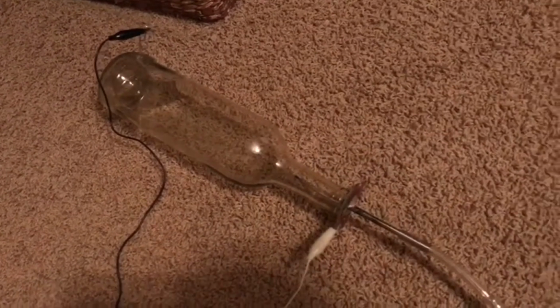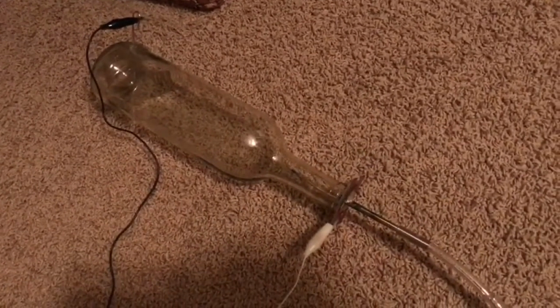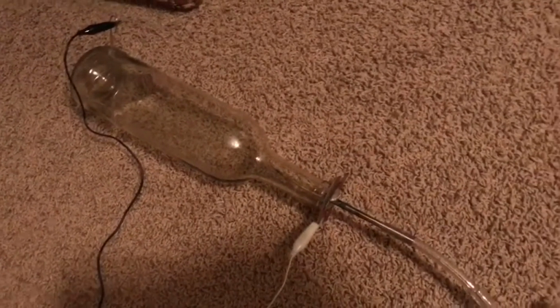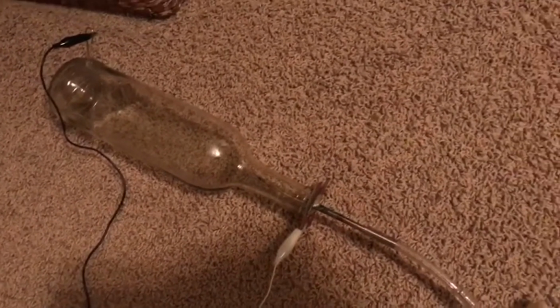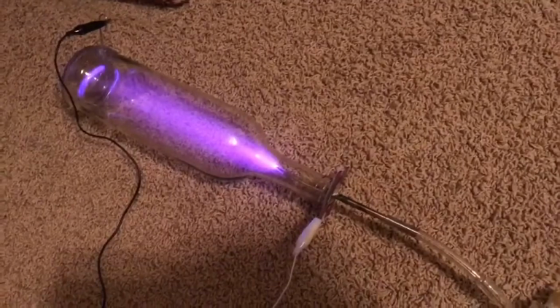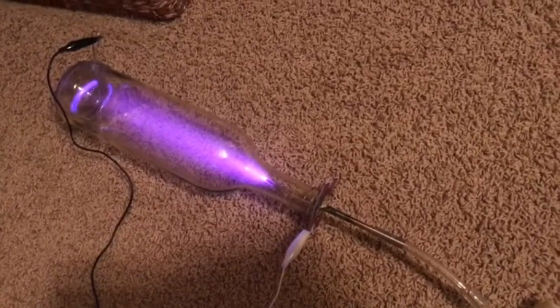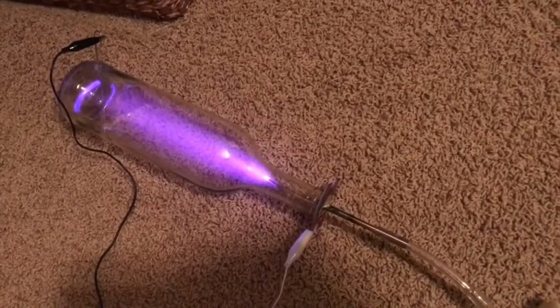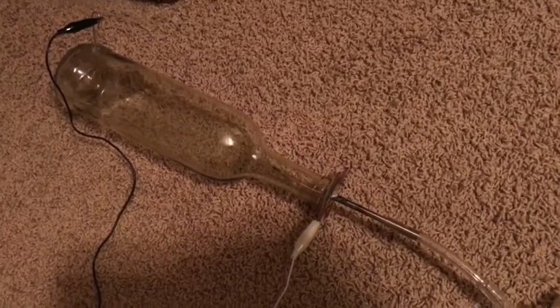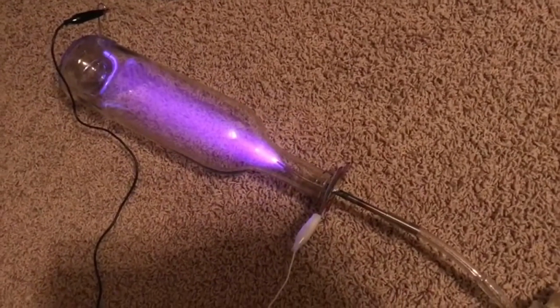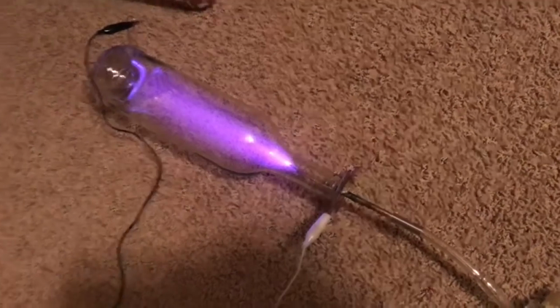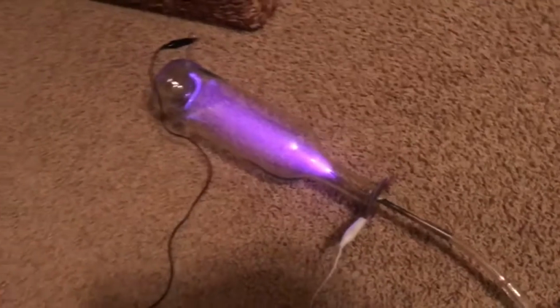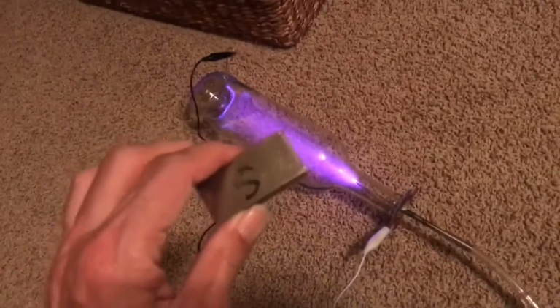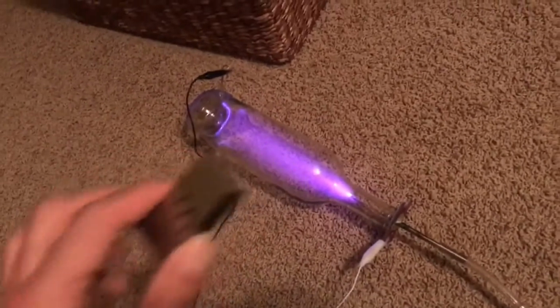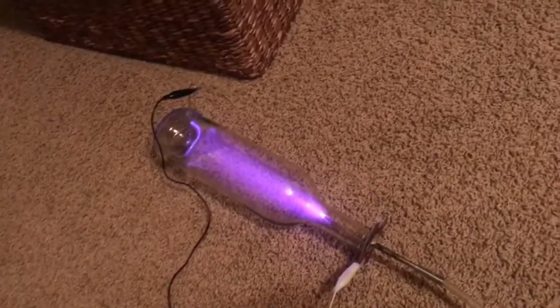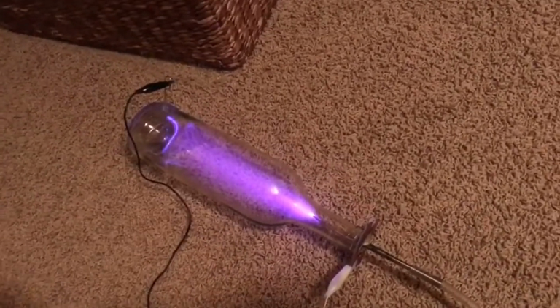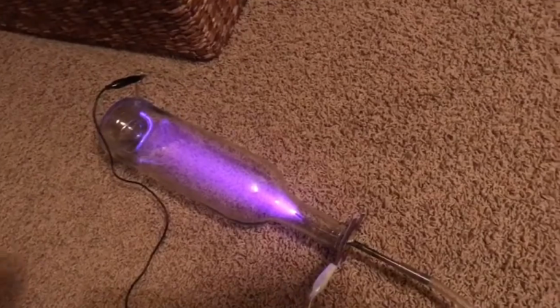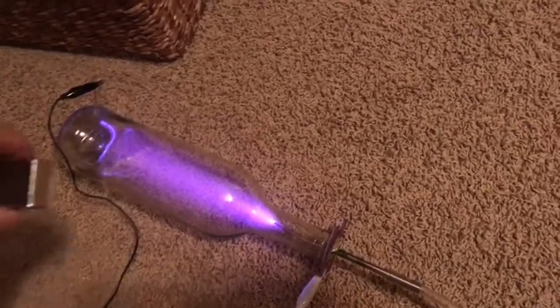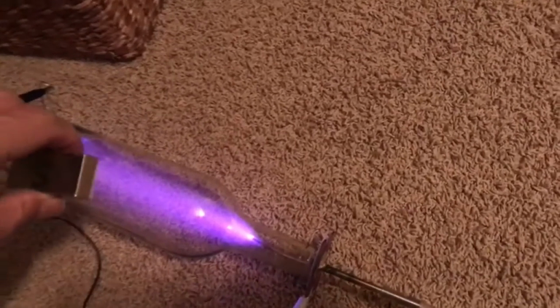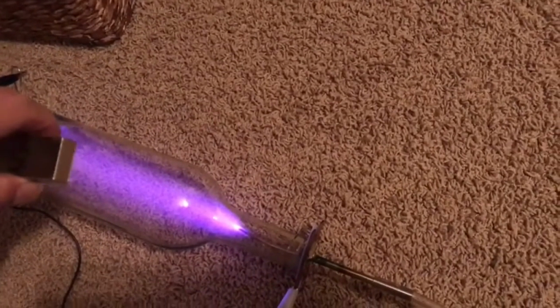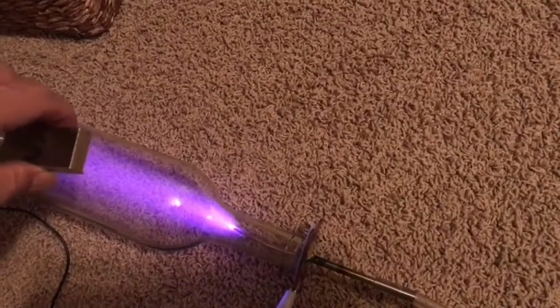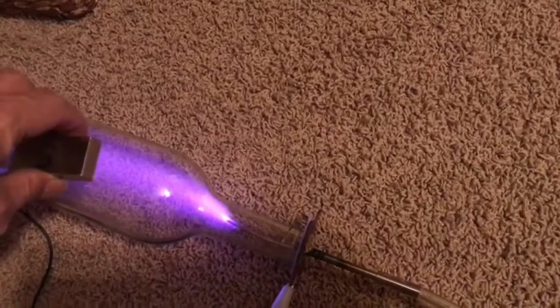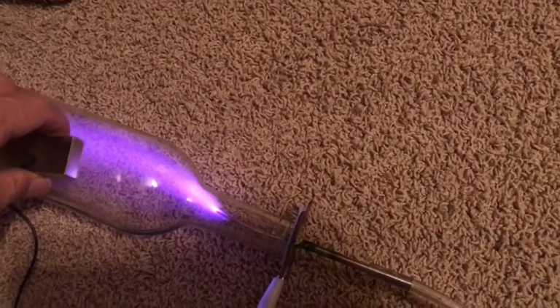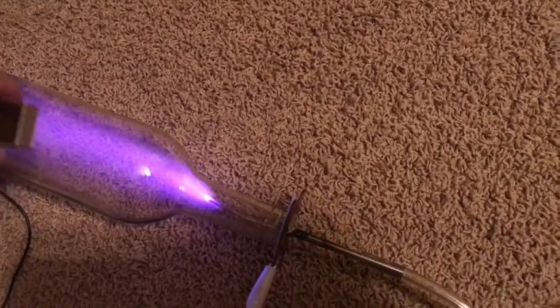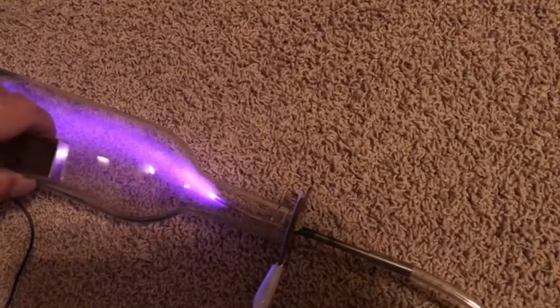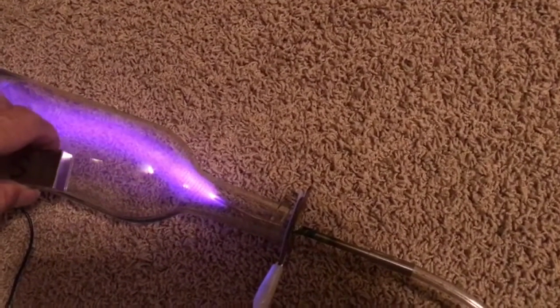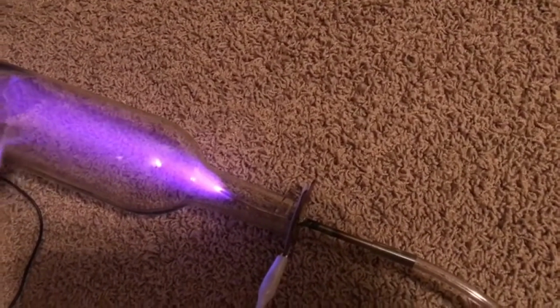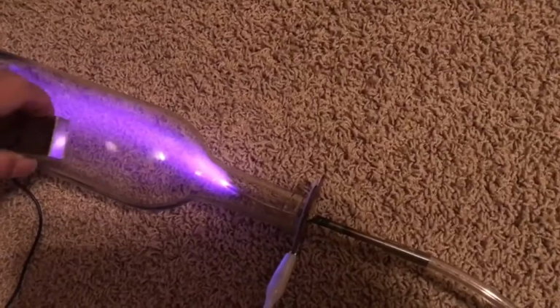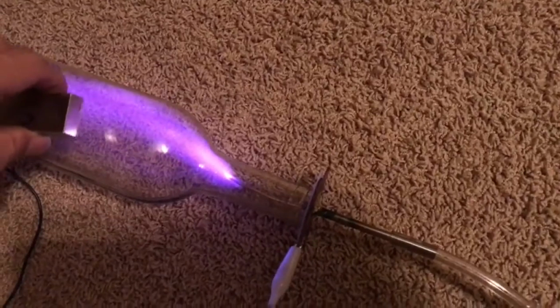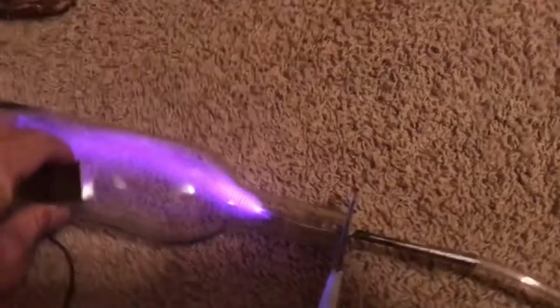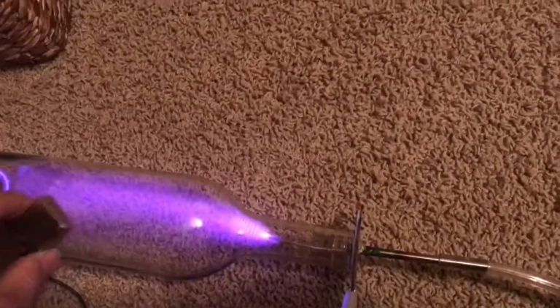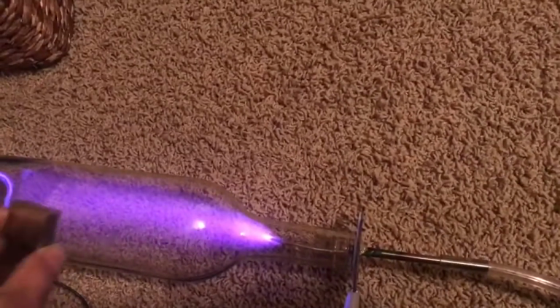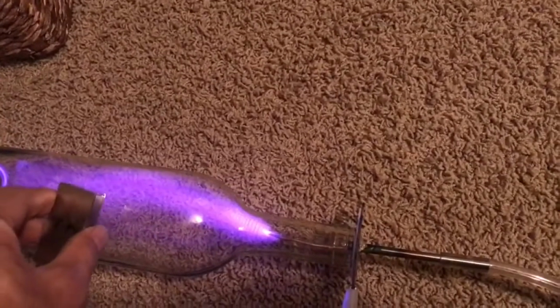I'm going to turn on the beam and put the north pole of this neodymium magnet on top. It should move to the right according to Fleming's right hand rule, and you can see that it does right there.